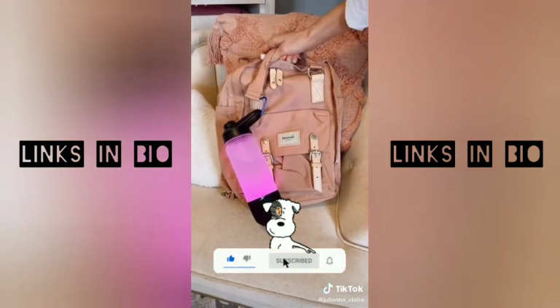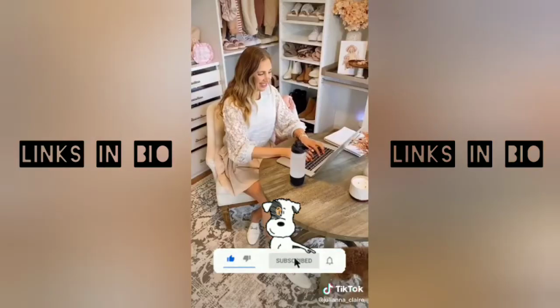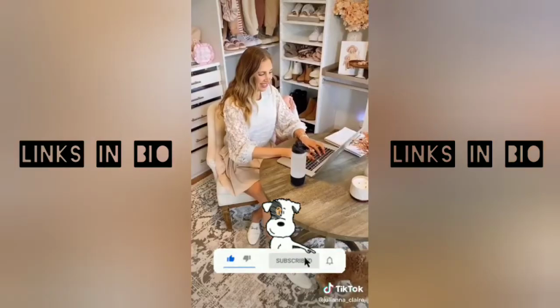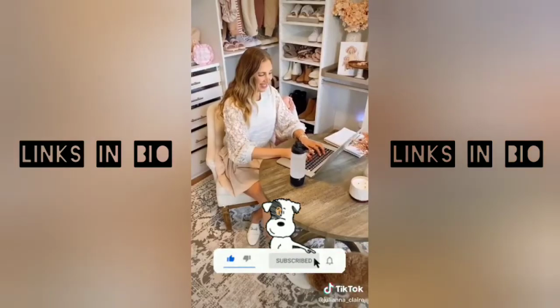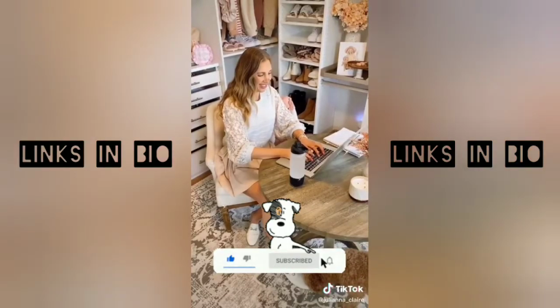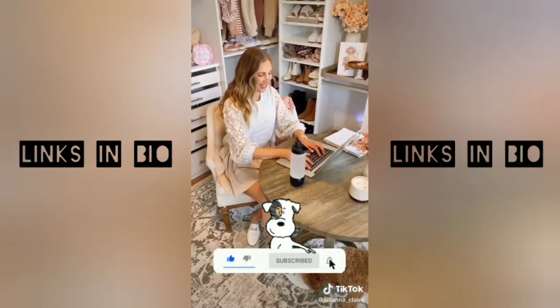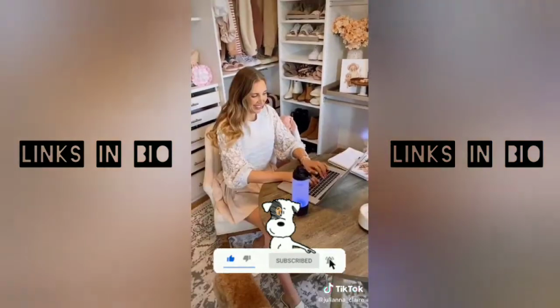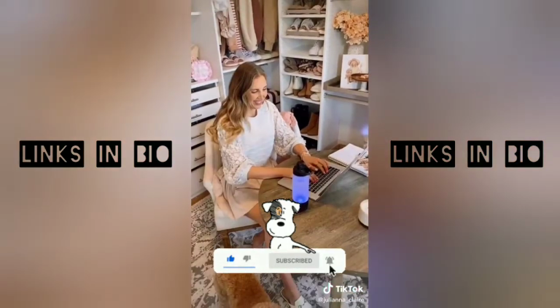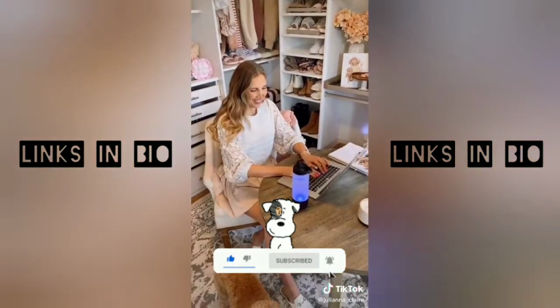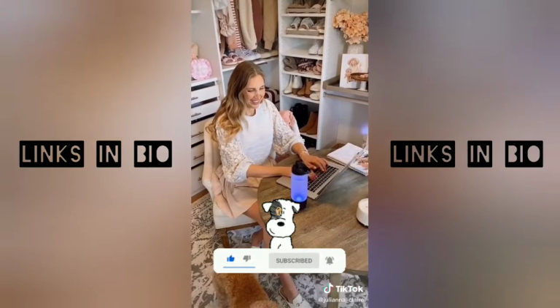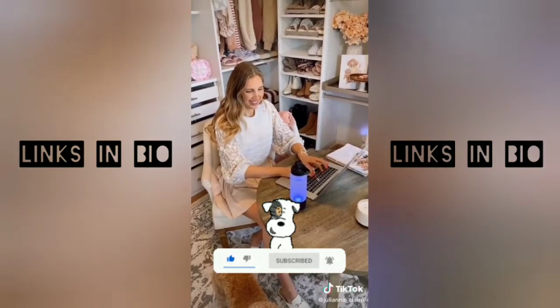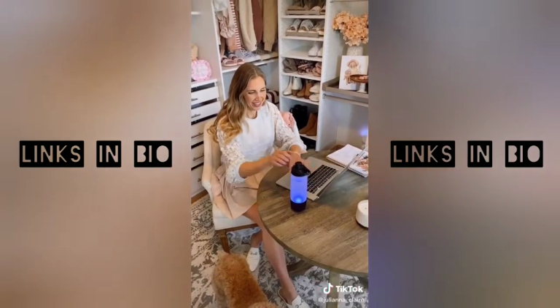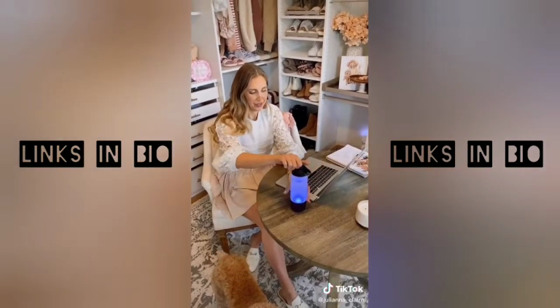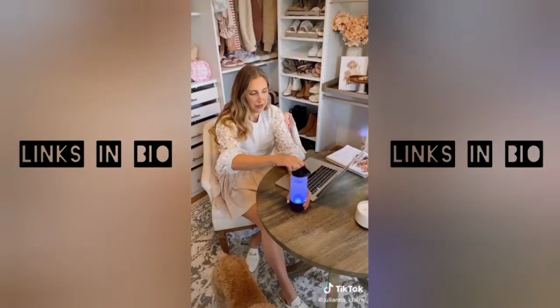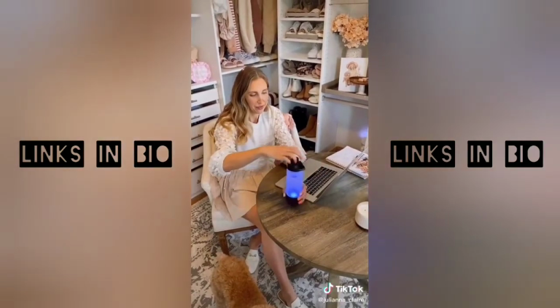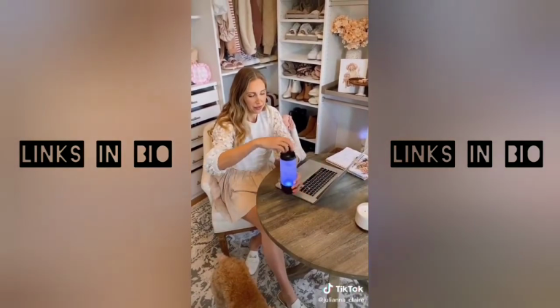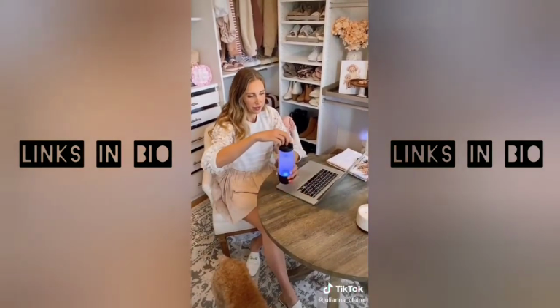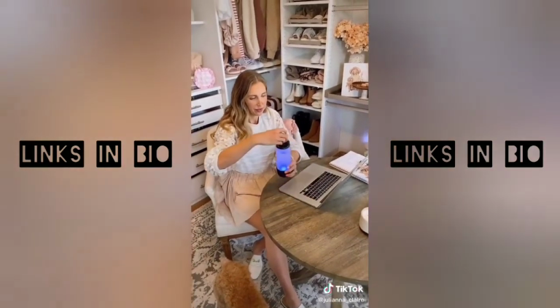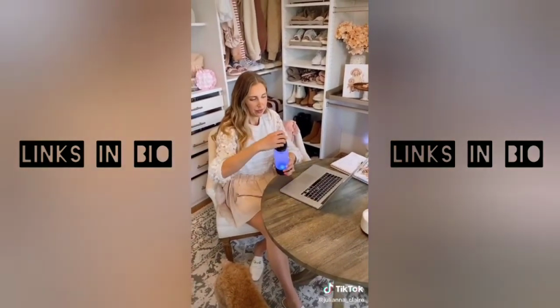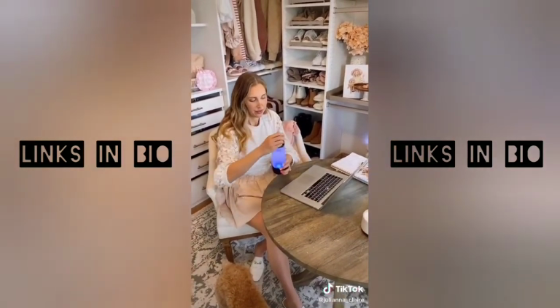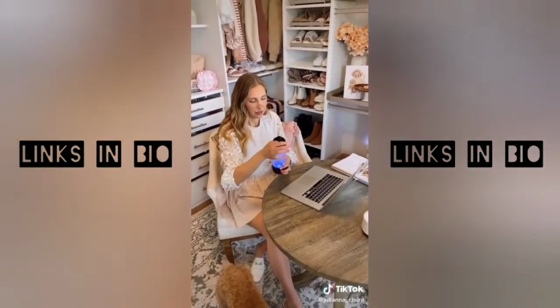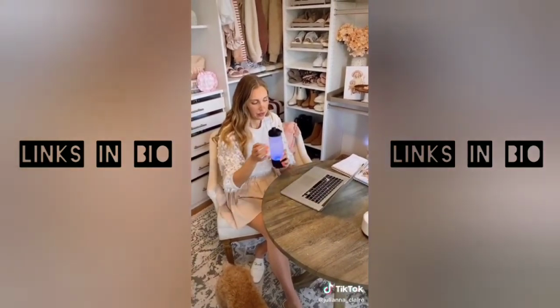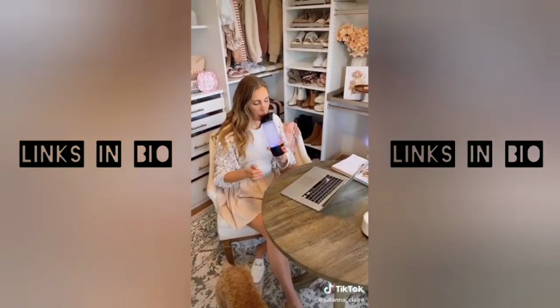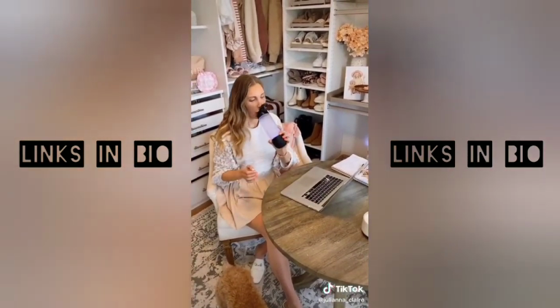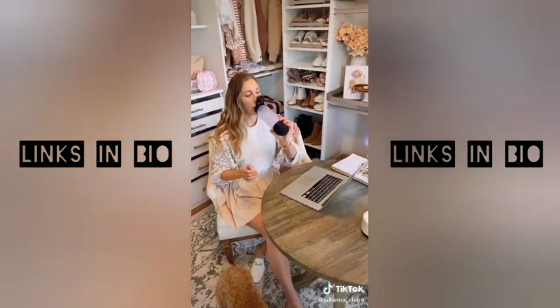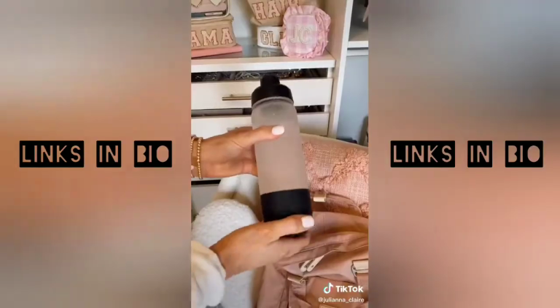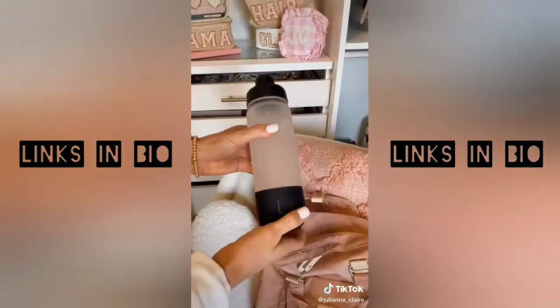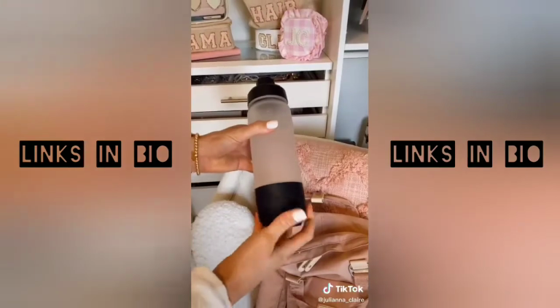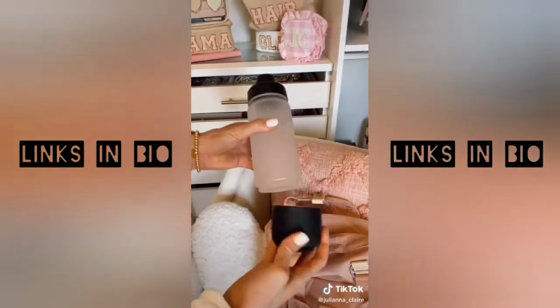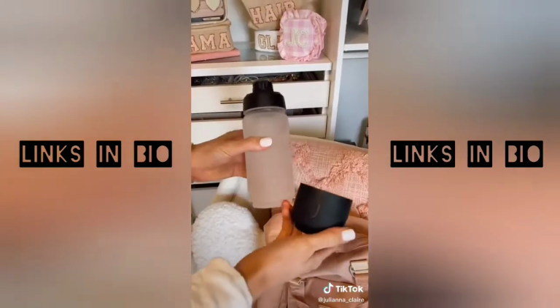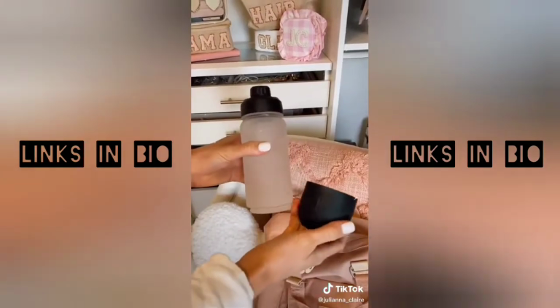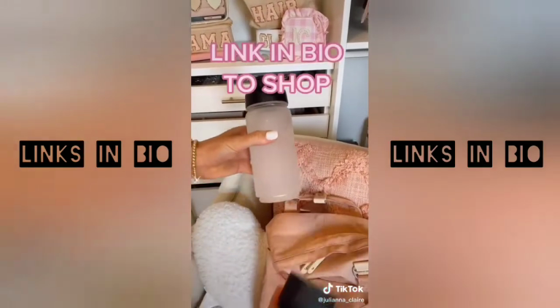This water bottle is also great to have at work because every hour it will light up to remind you to drink some water. It detaches for easy cleaning. Link in bio to shop this exact product.